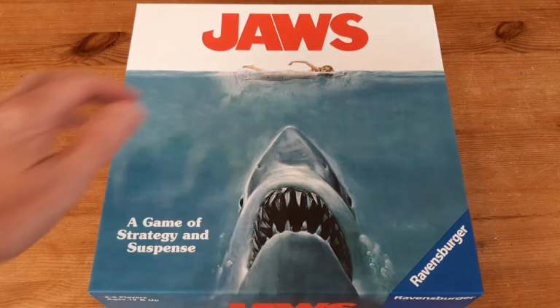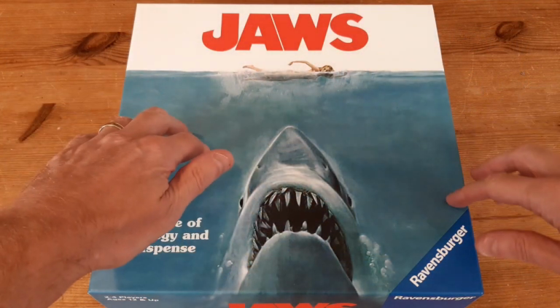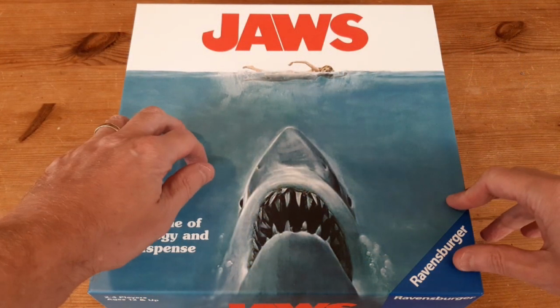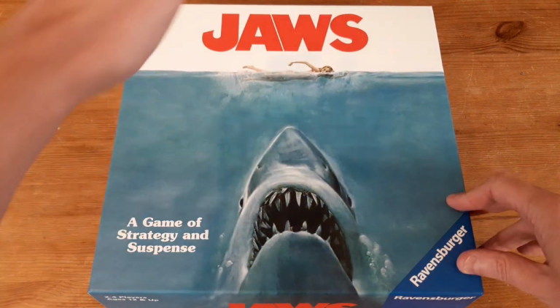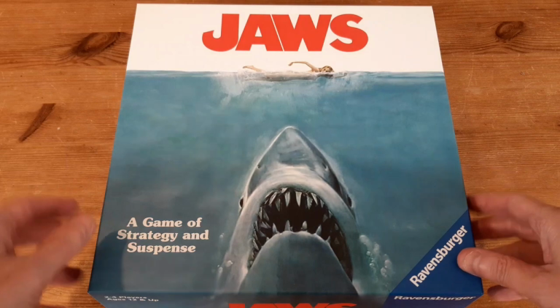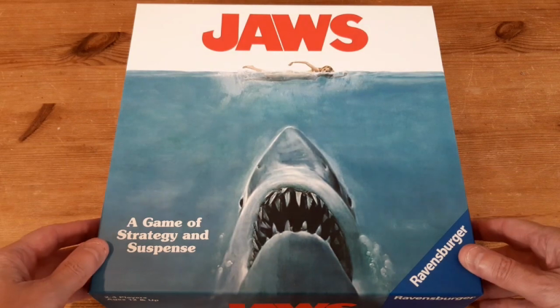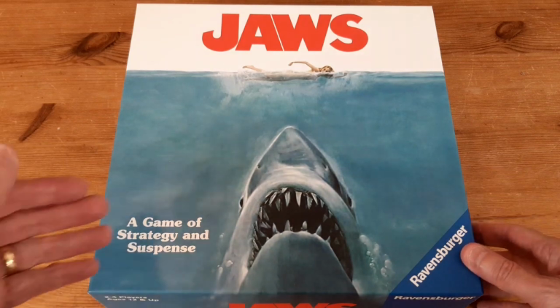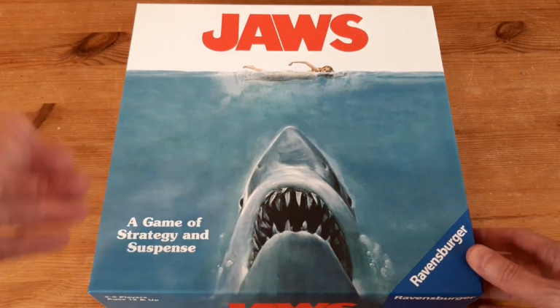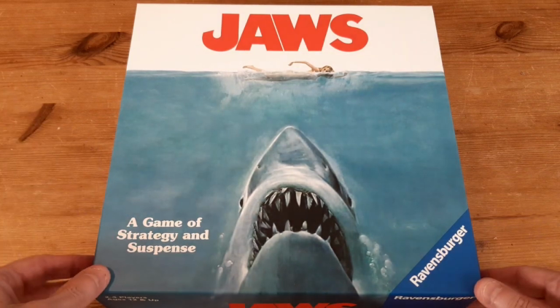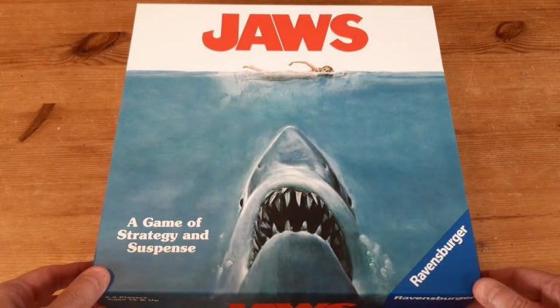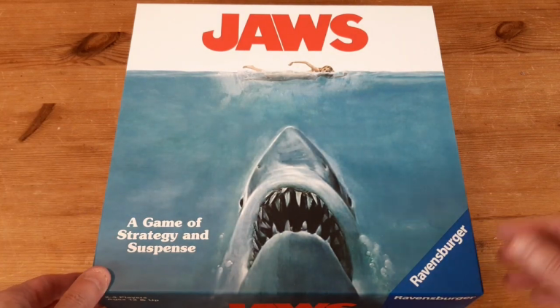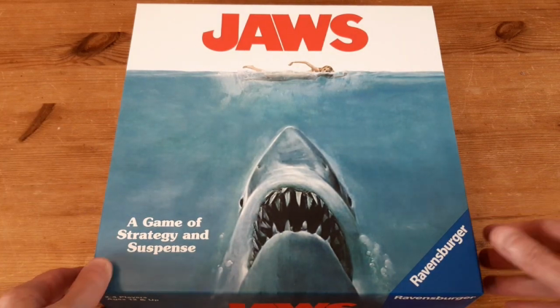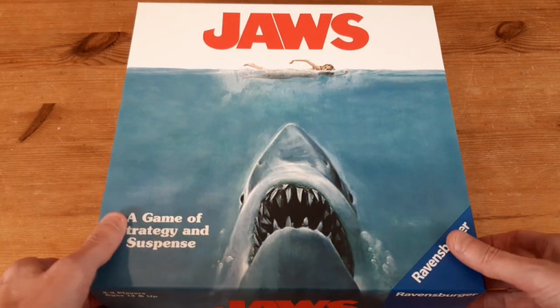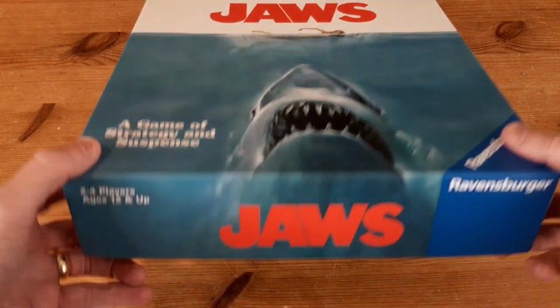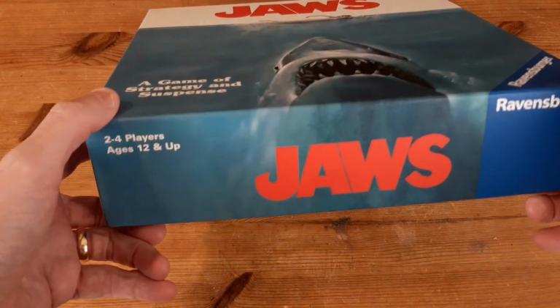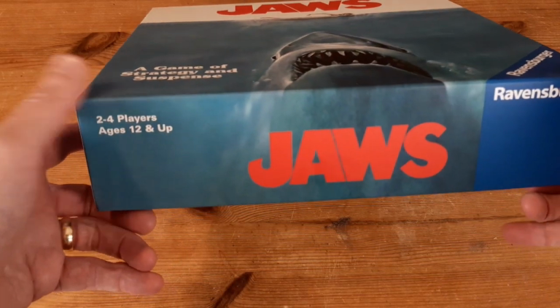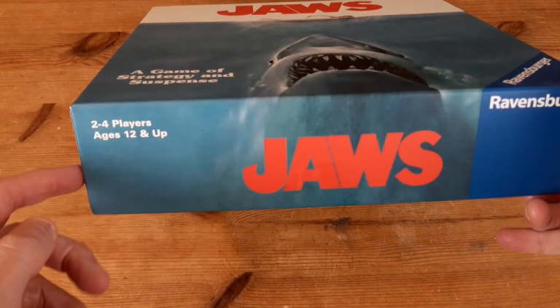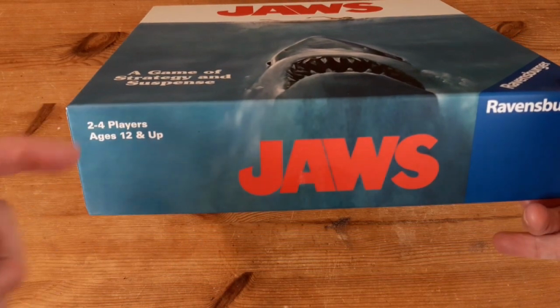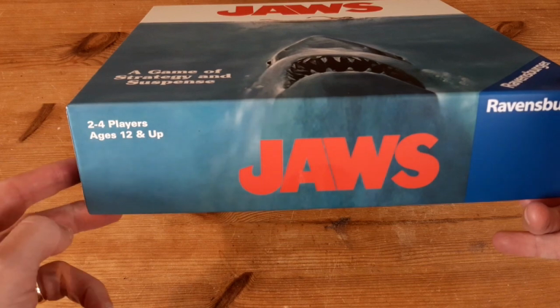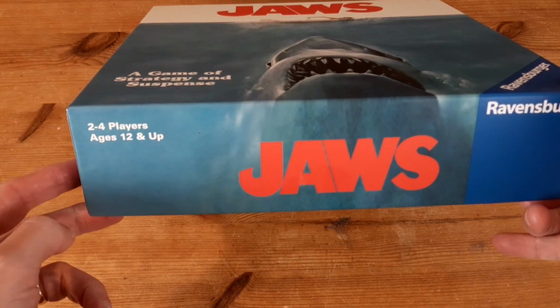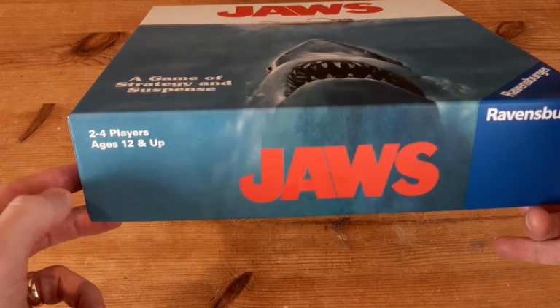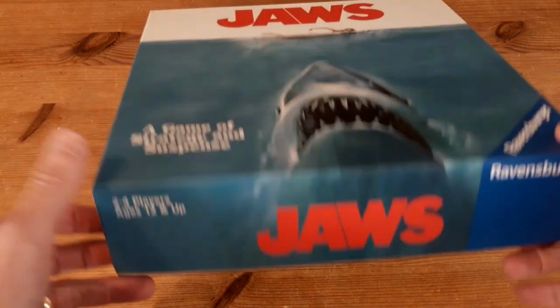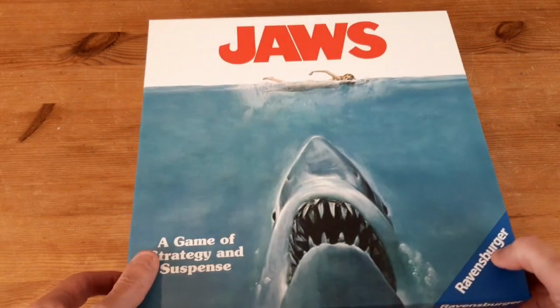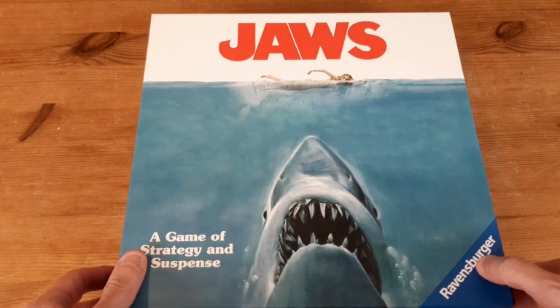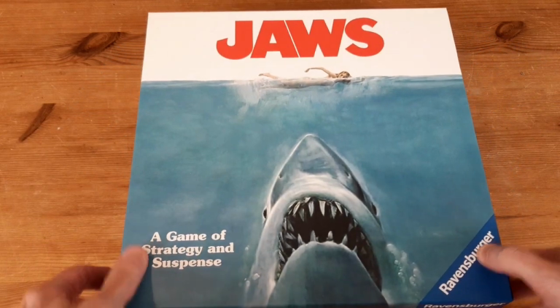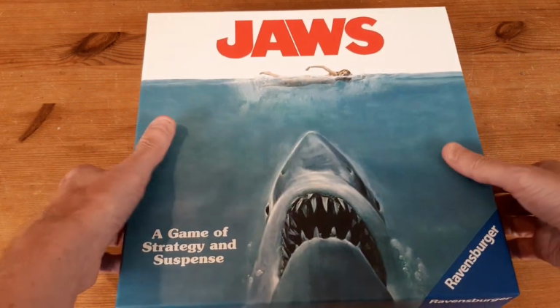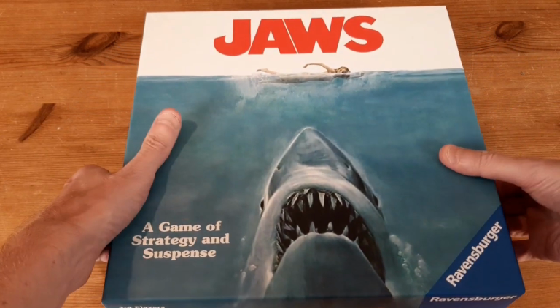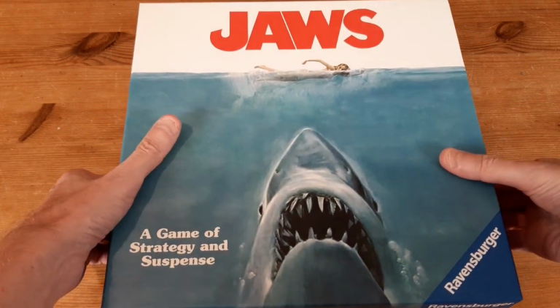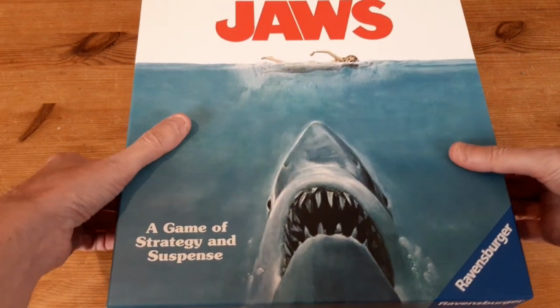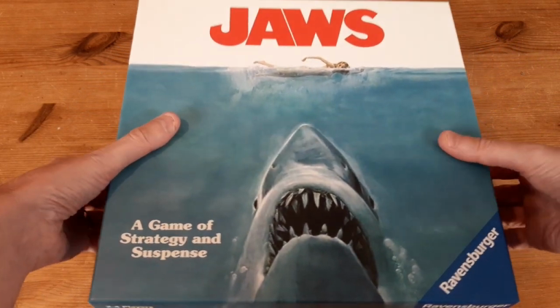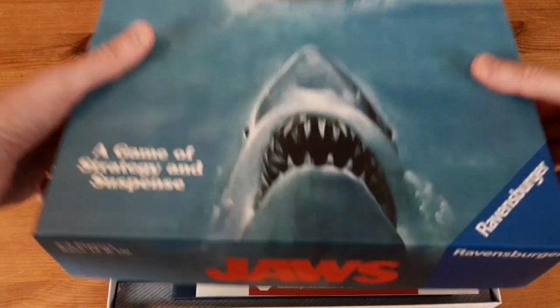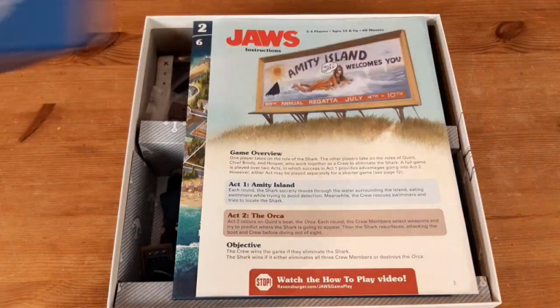So as you can see, we've got the Jaws board game — a game of strategy and suspense from Ravensburger. It is two to four players, ages 12 and up. Let's get this open and take a look inside.